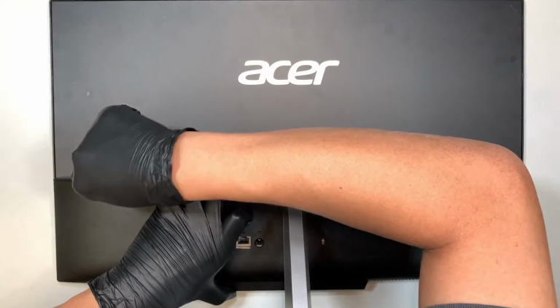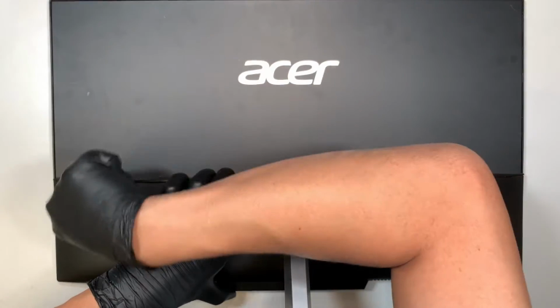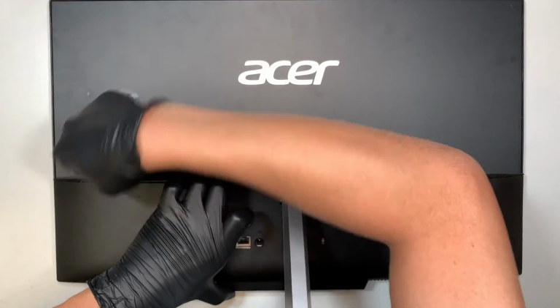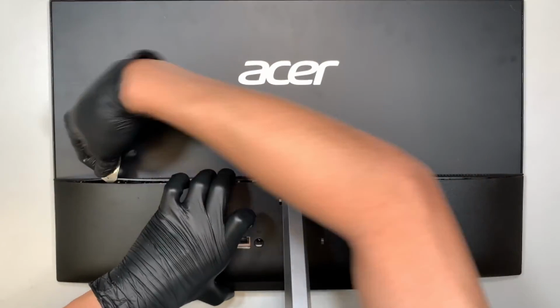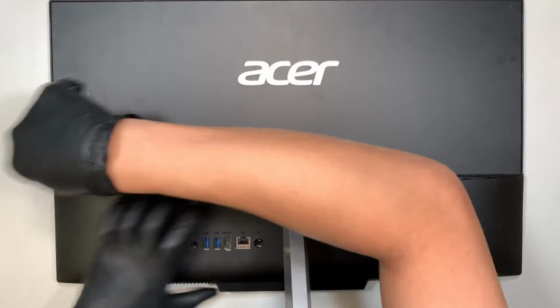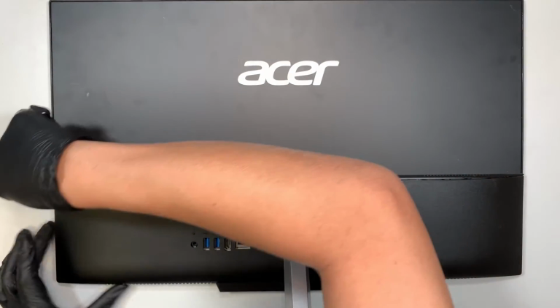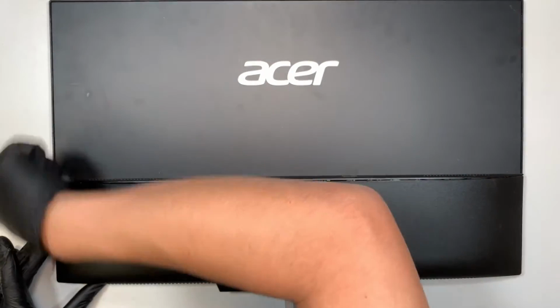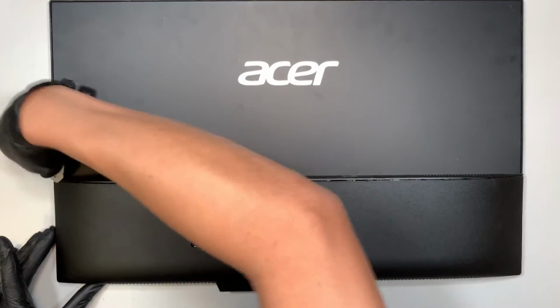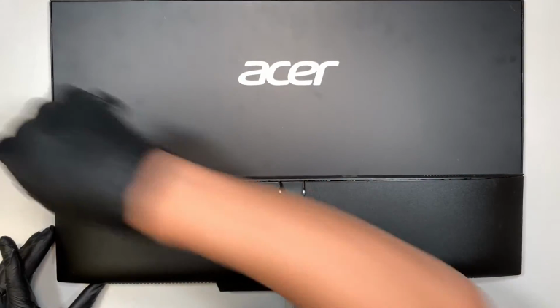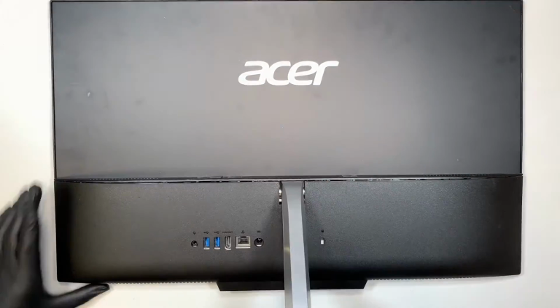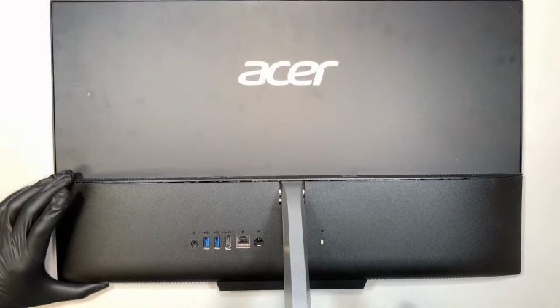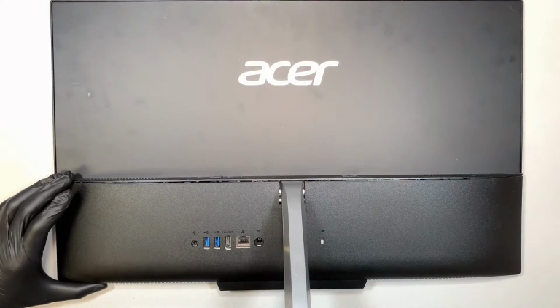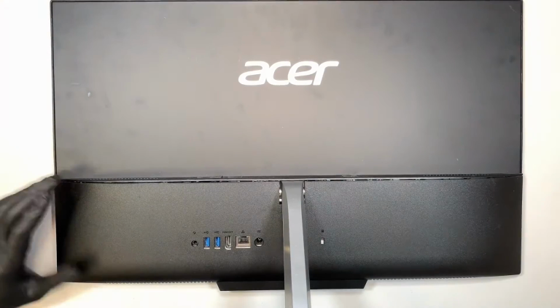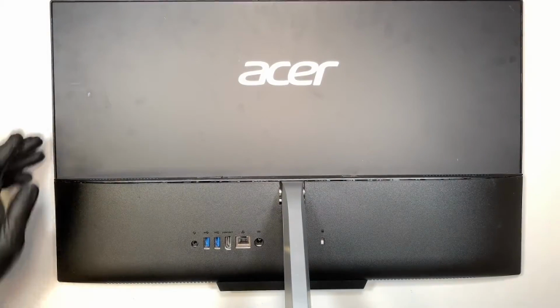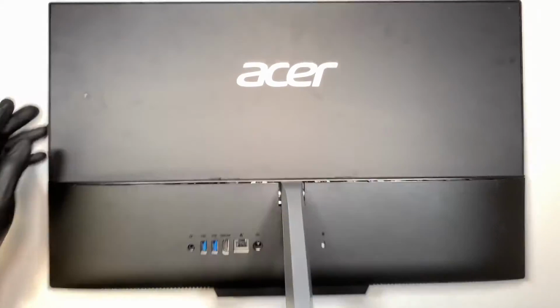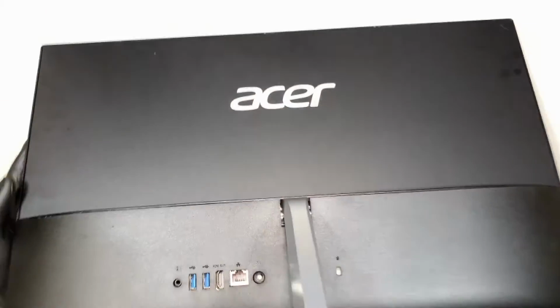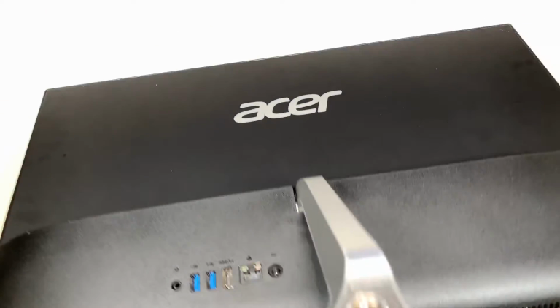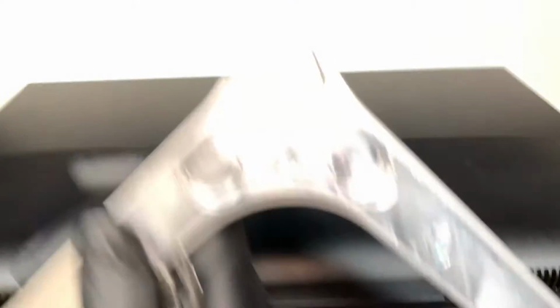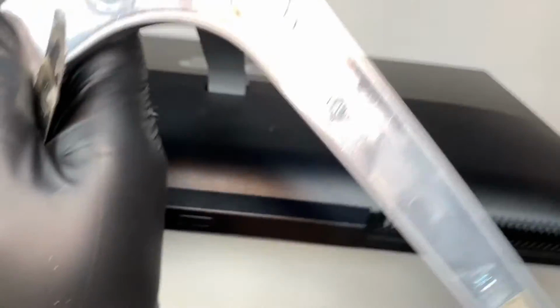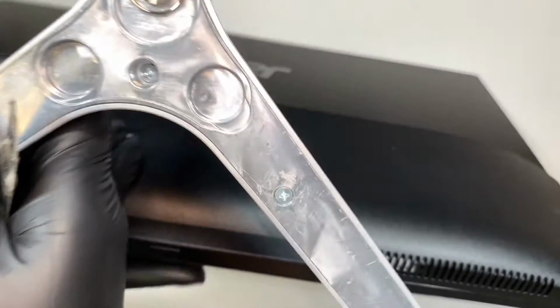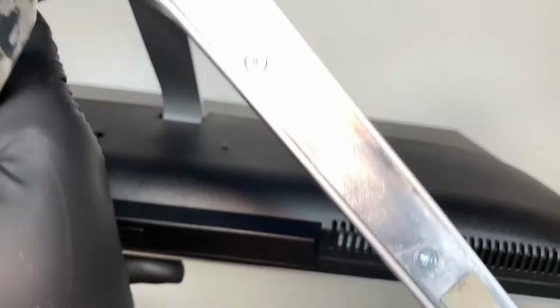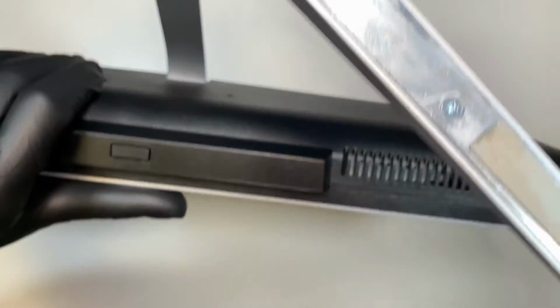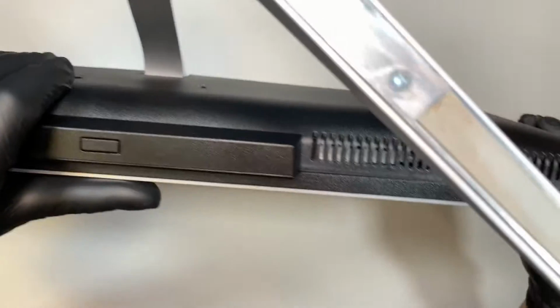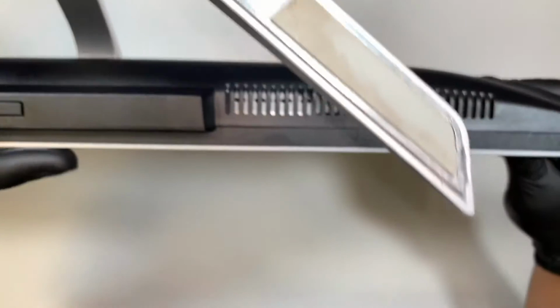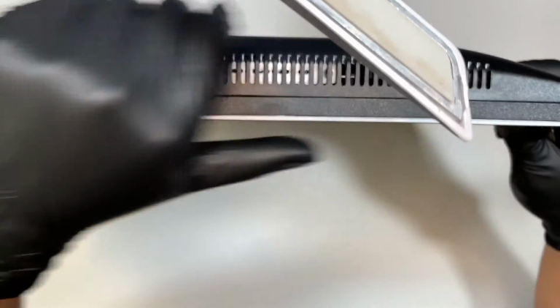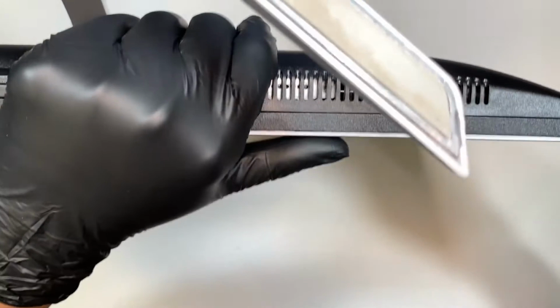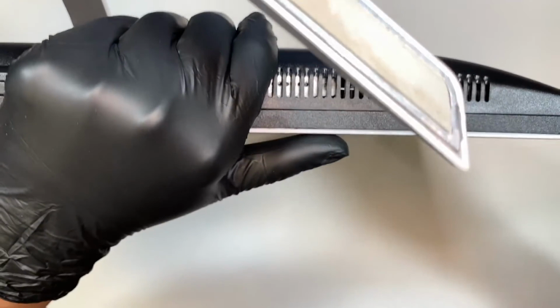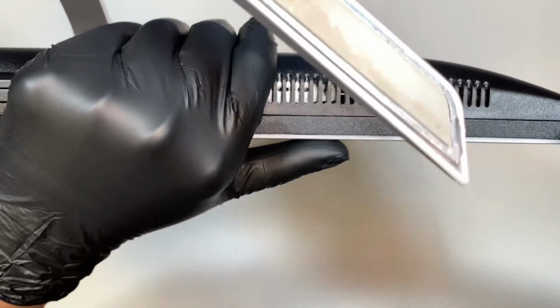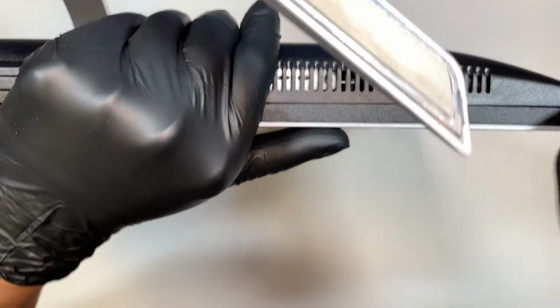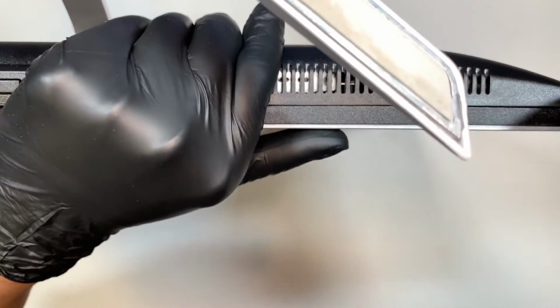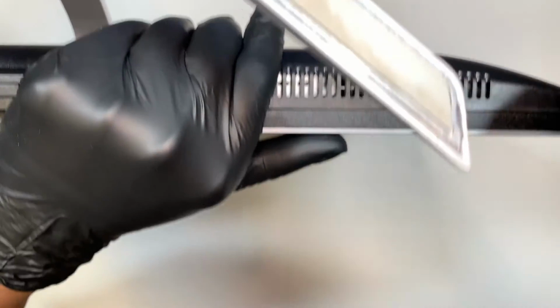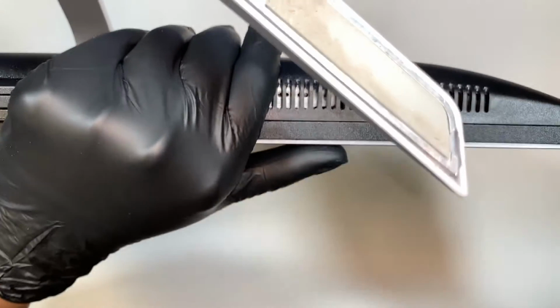What you want to do is just walk your way around the corner with the prying tool to pop off the back cover.